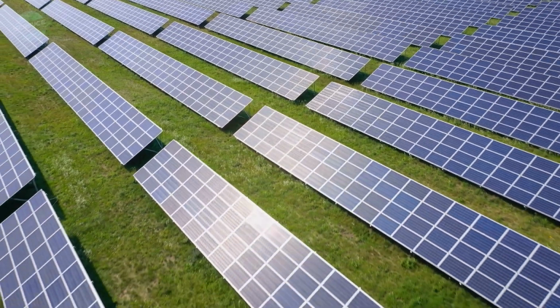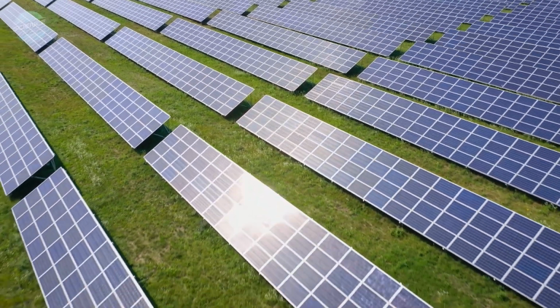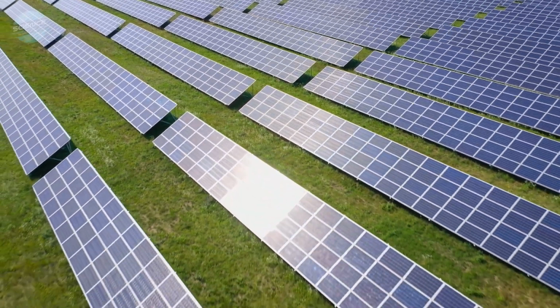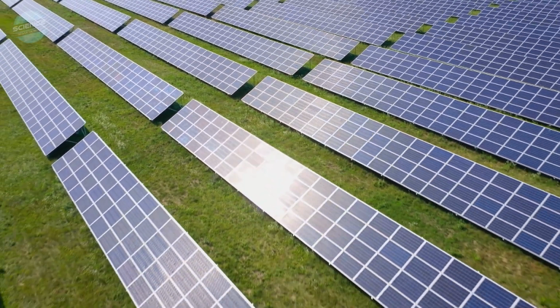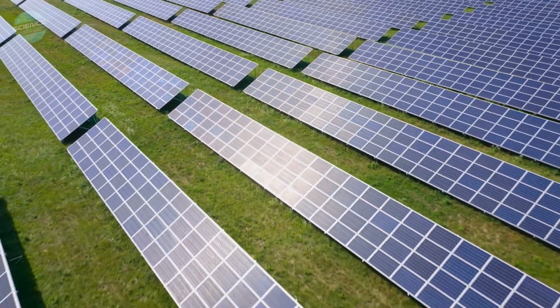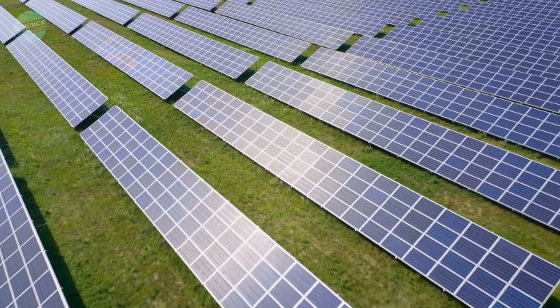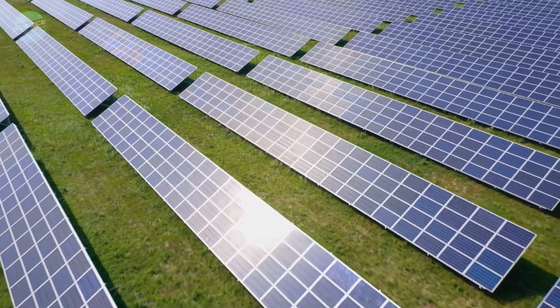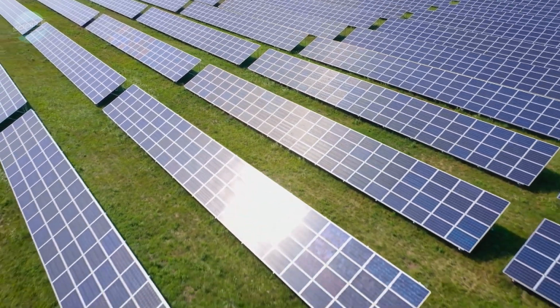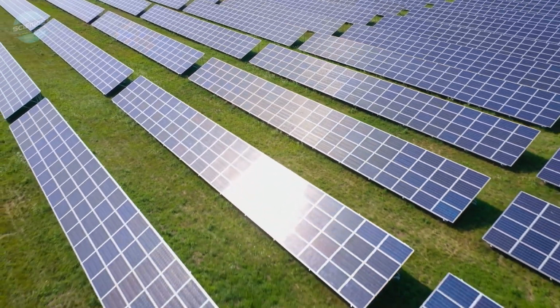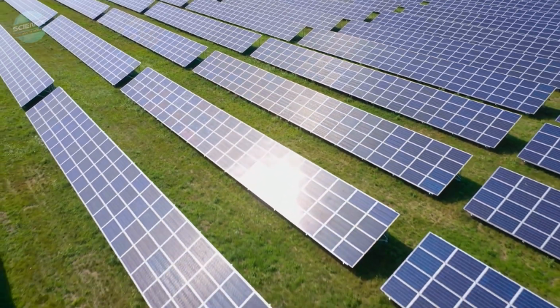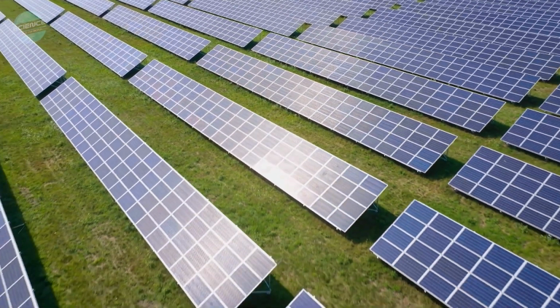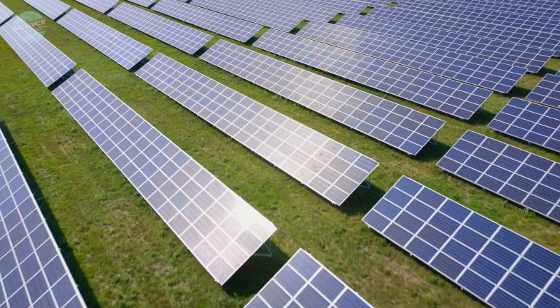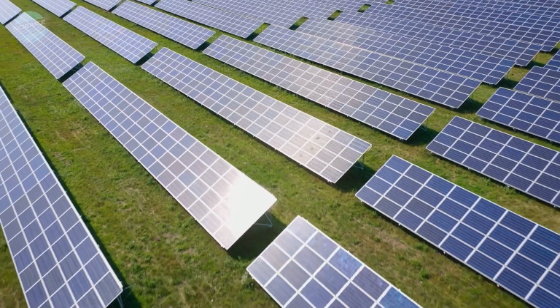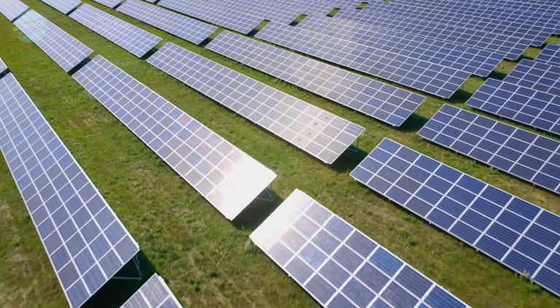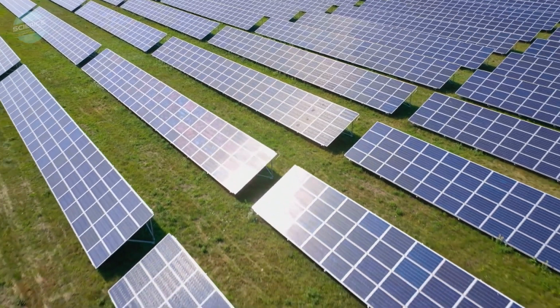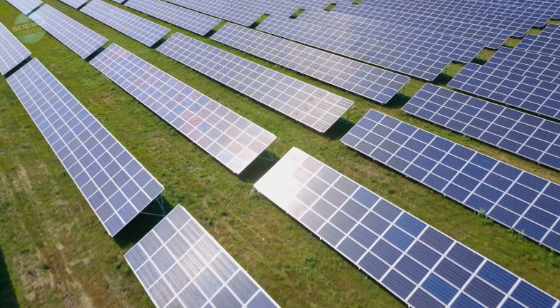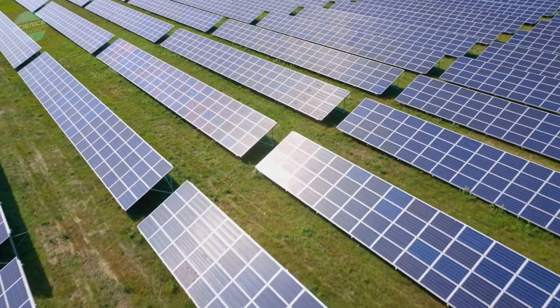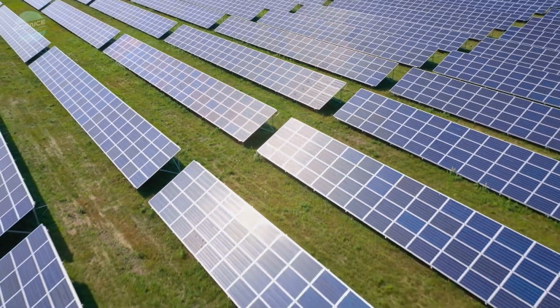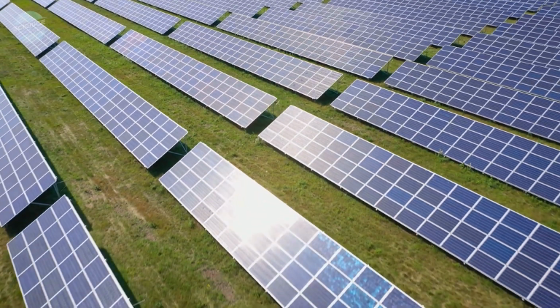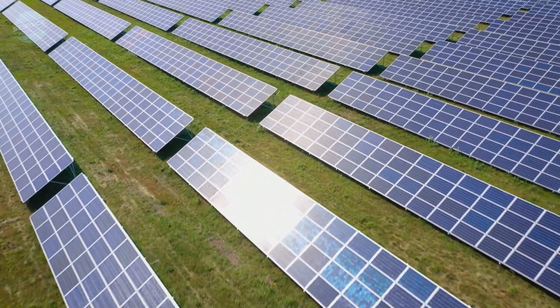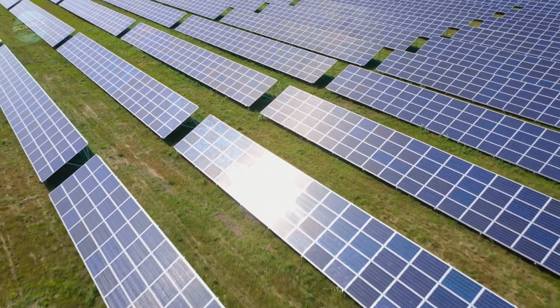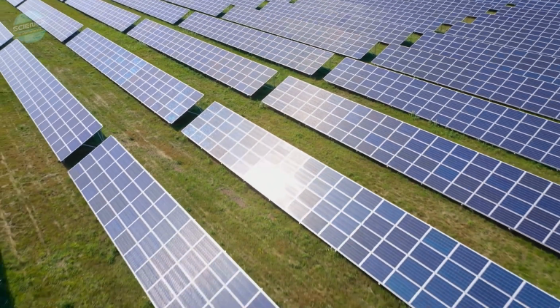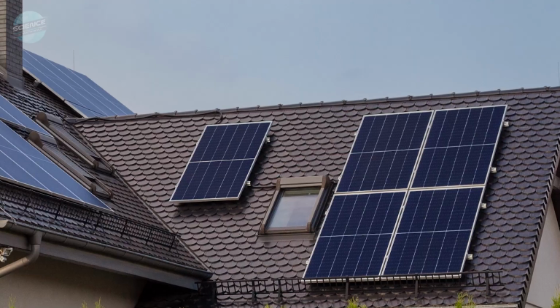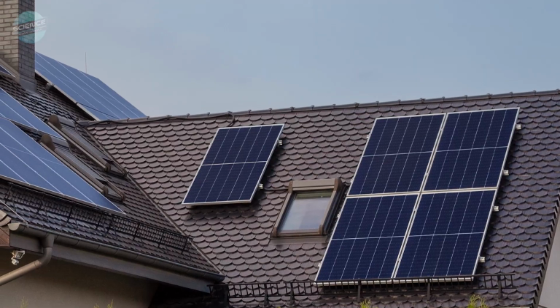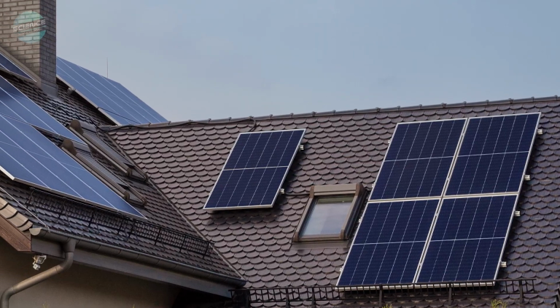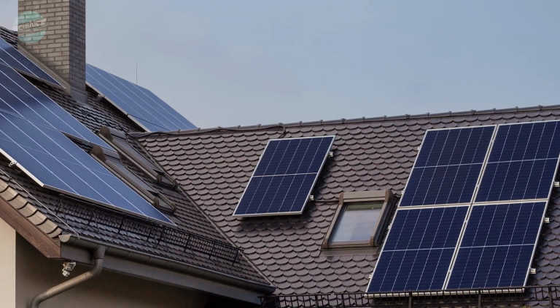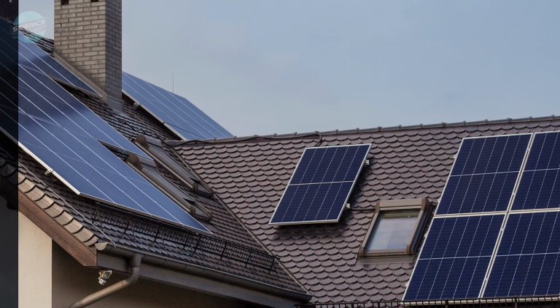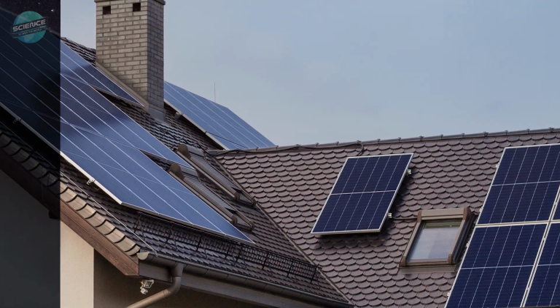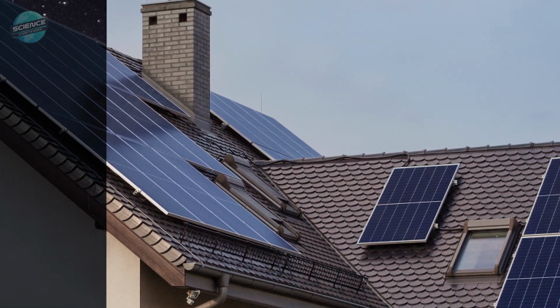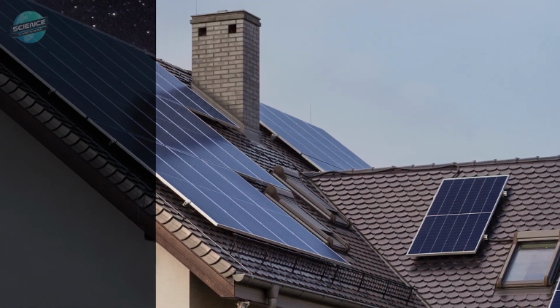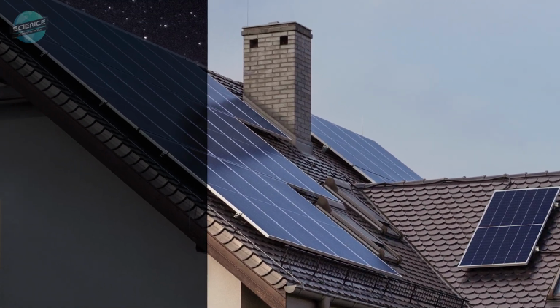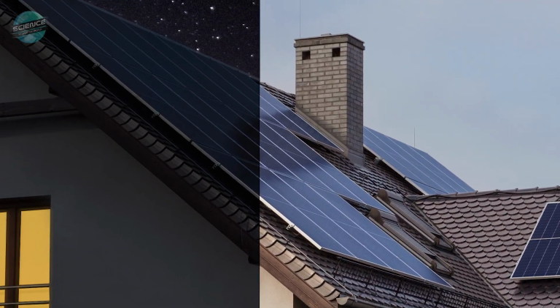In recent years, solar panels have become cheaper and more effective, providing much-needed sustainable energy. But they only work in daylight. What if solar panels could also generate energy at night?